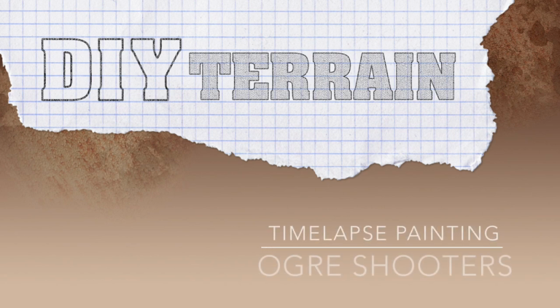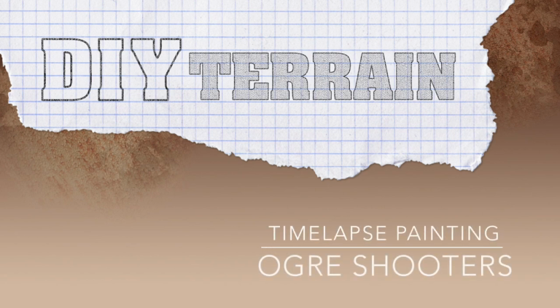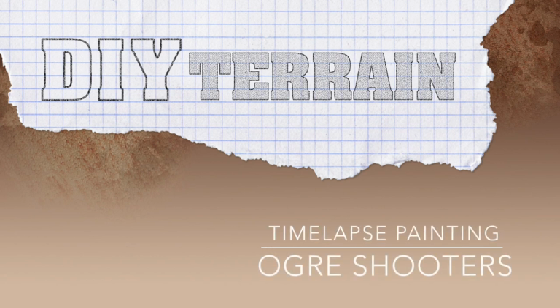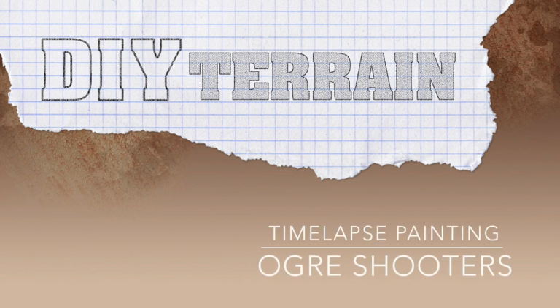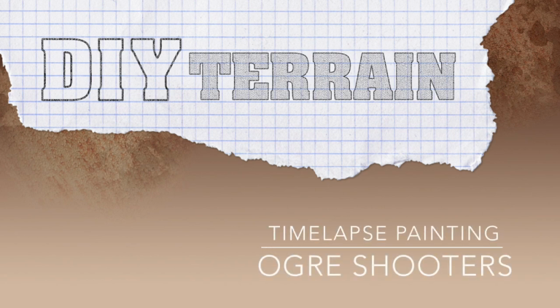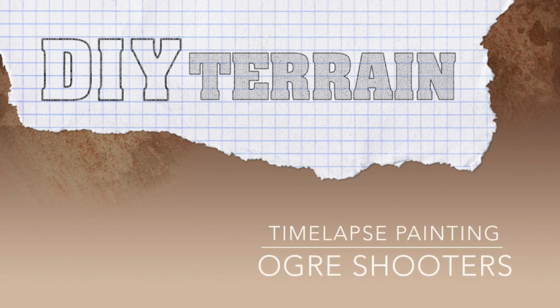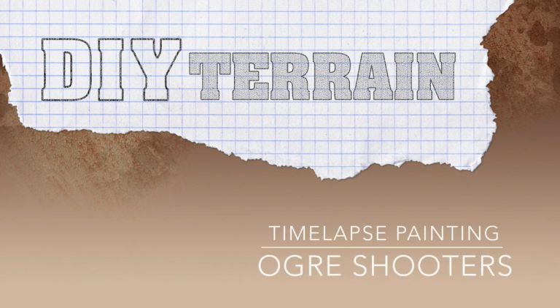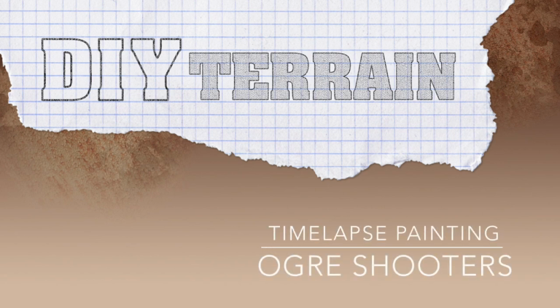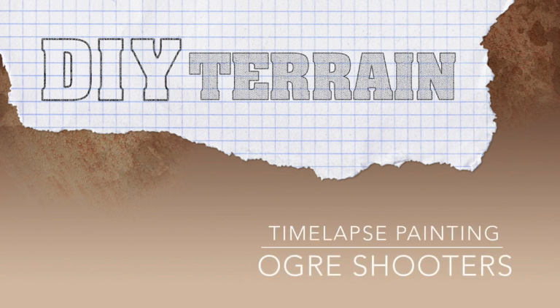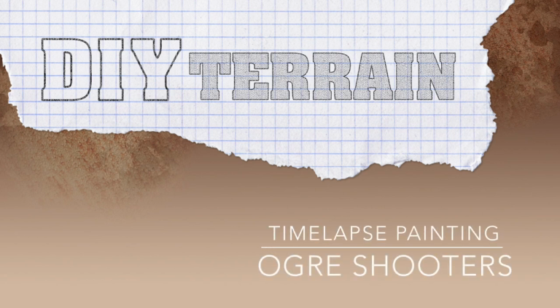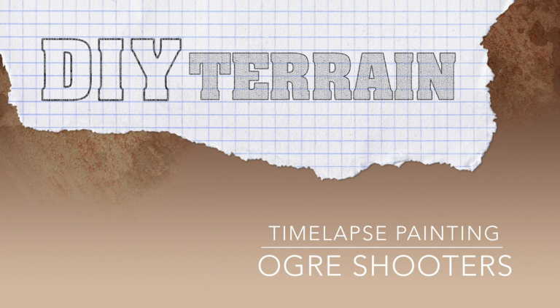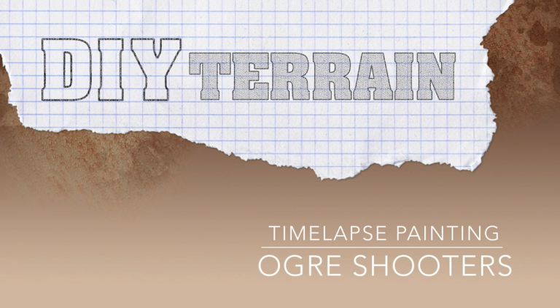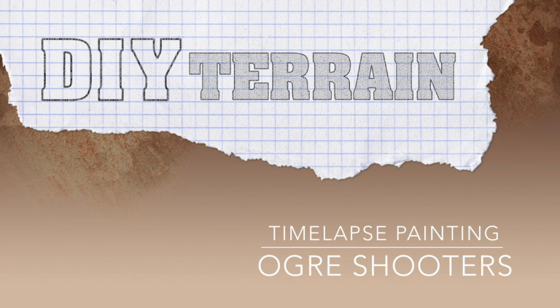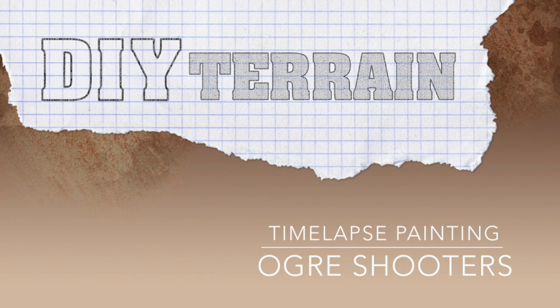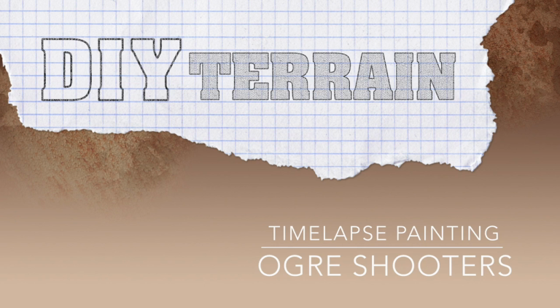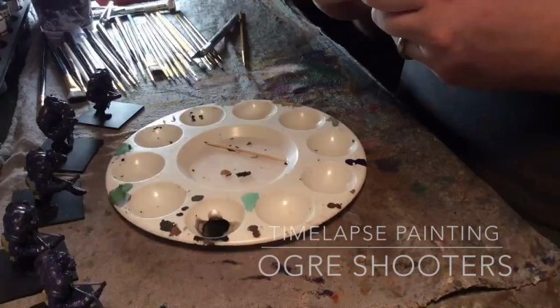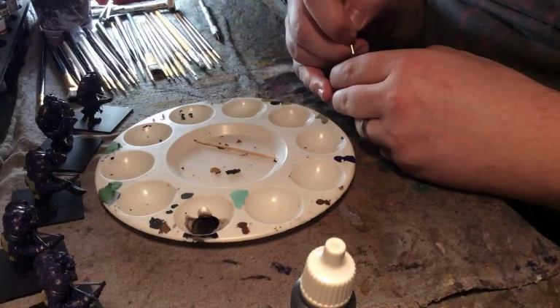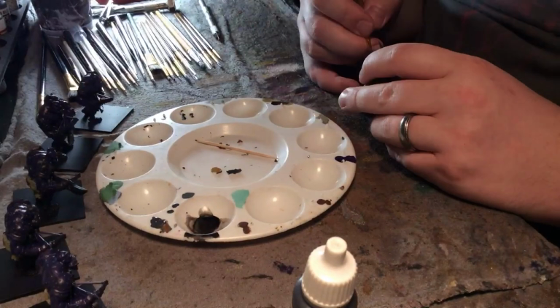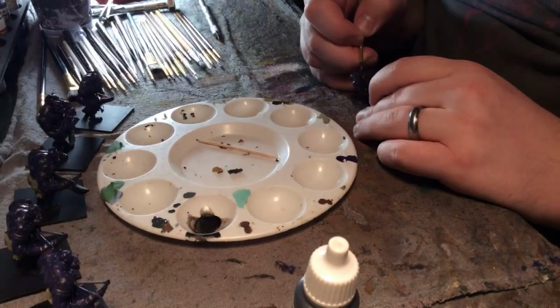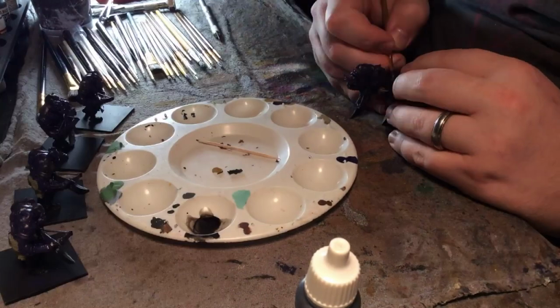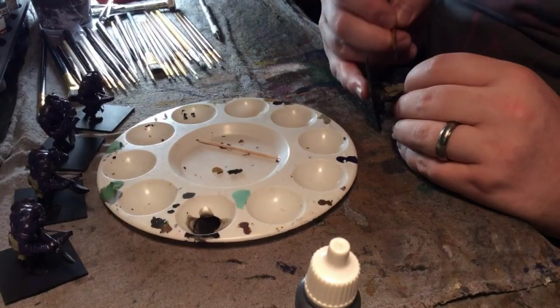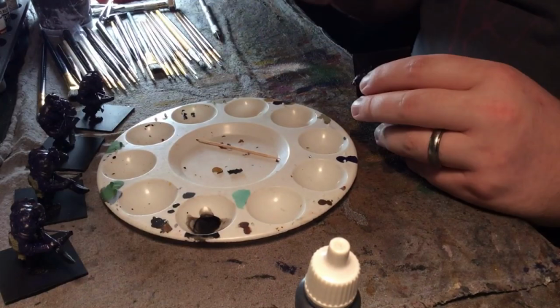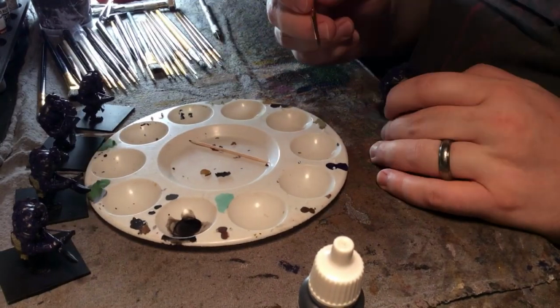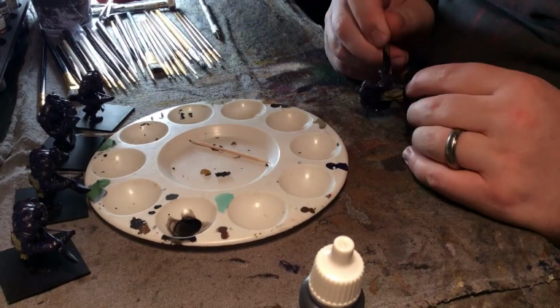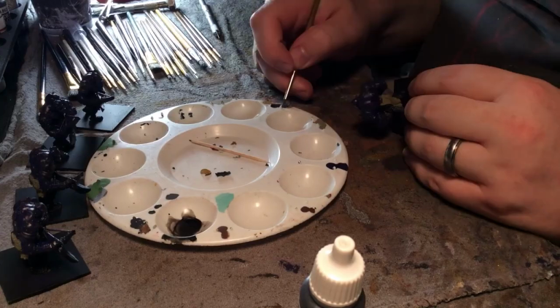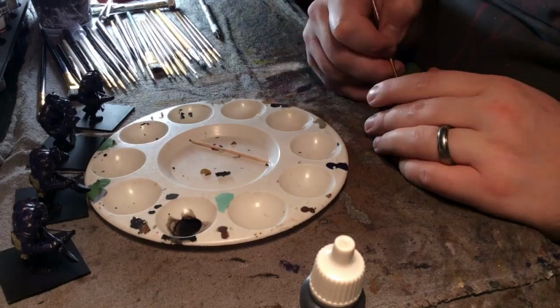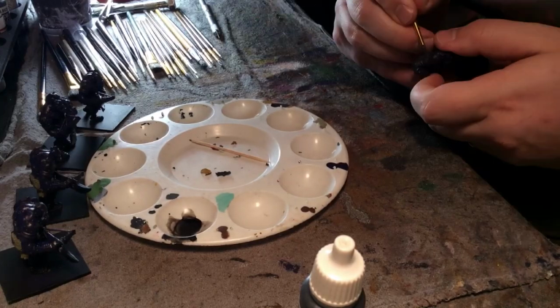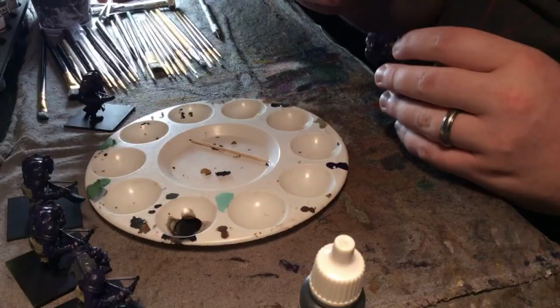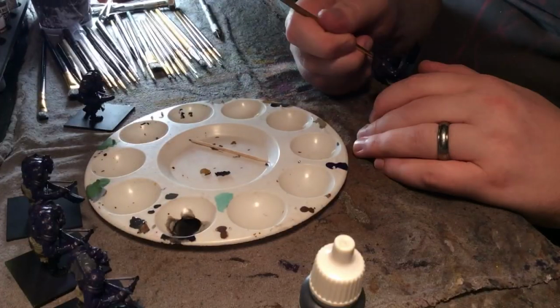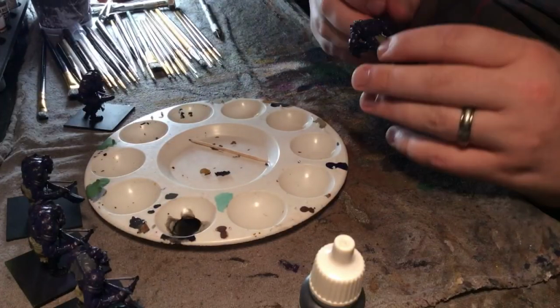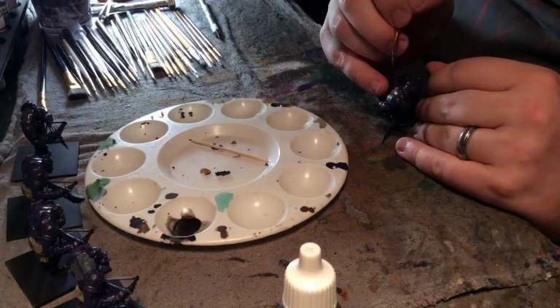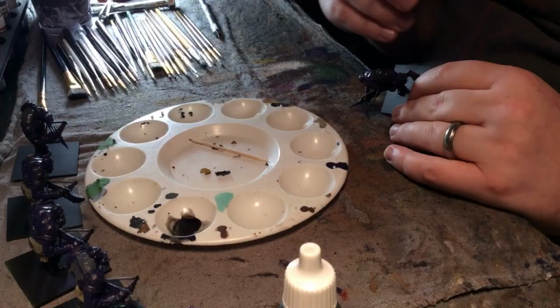Hello and welcome to another DIY terrain video. This video is a time-lapse that I shot over the course of three or four days while painting a unit of six ogre shooters.